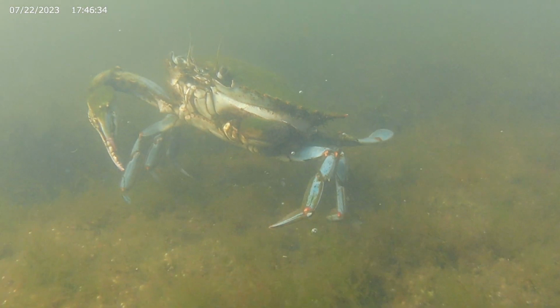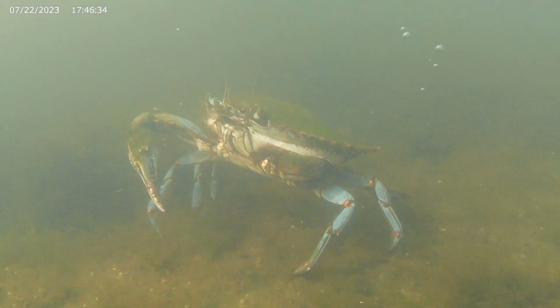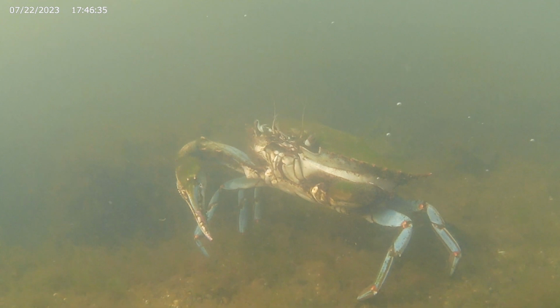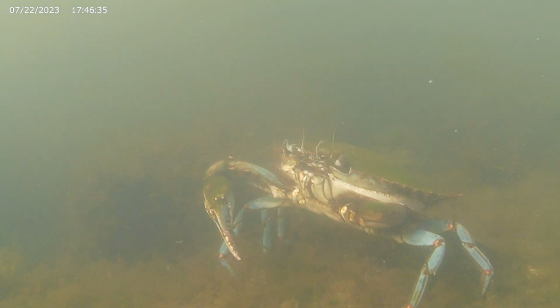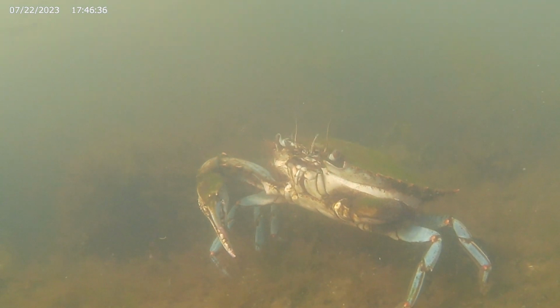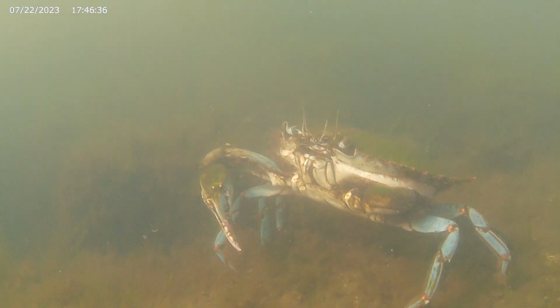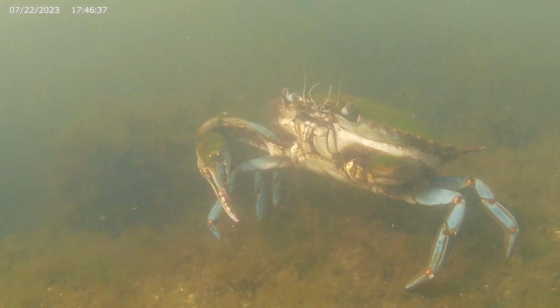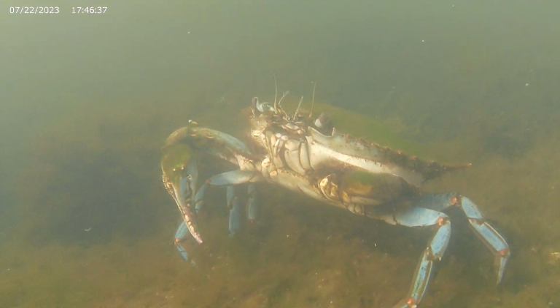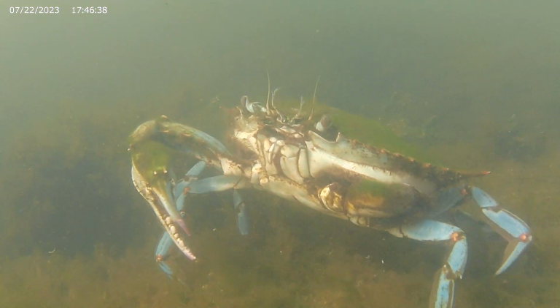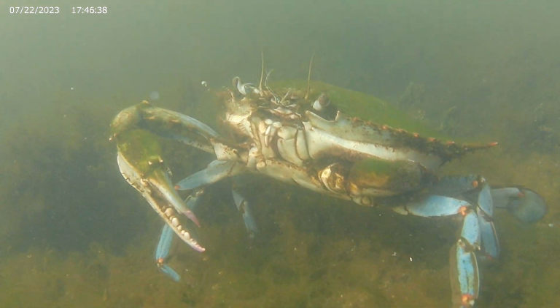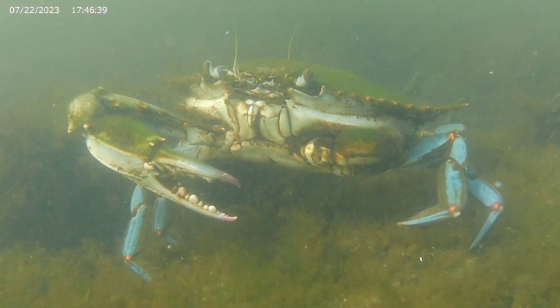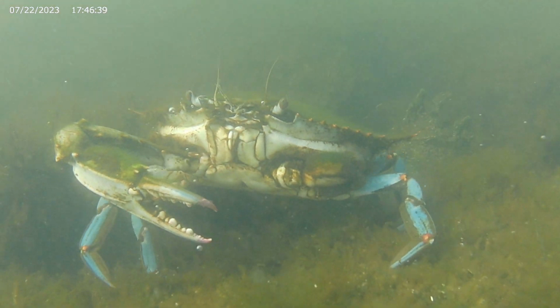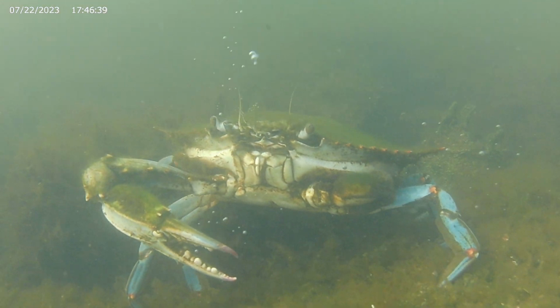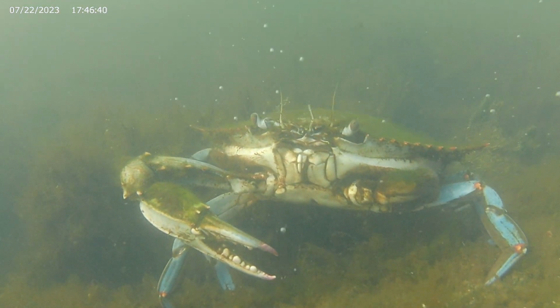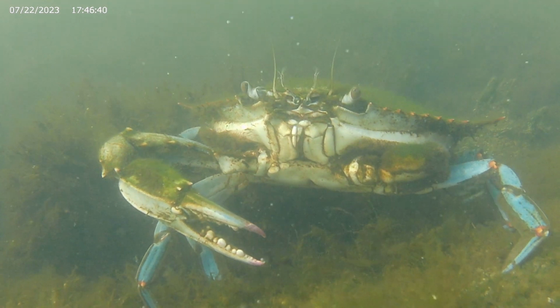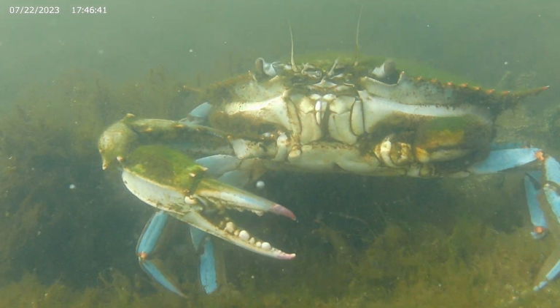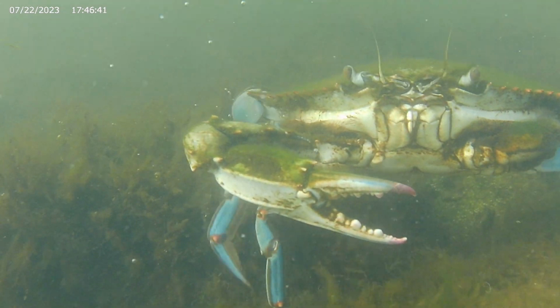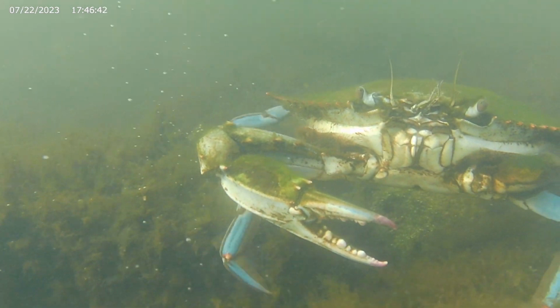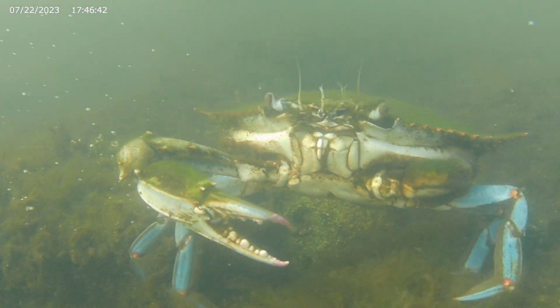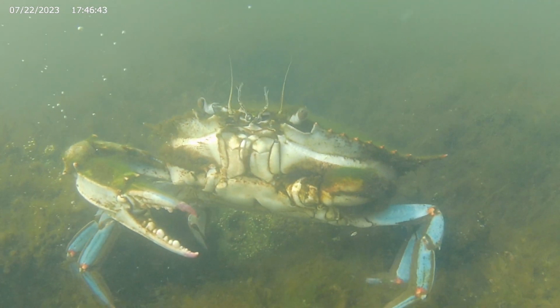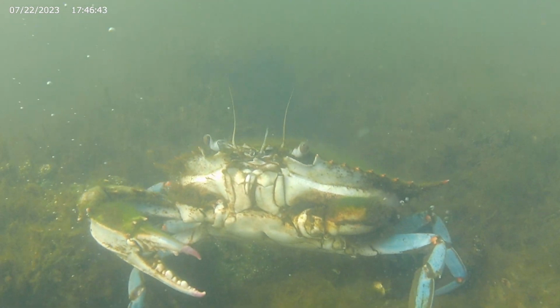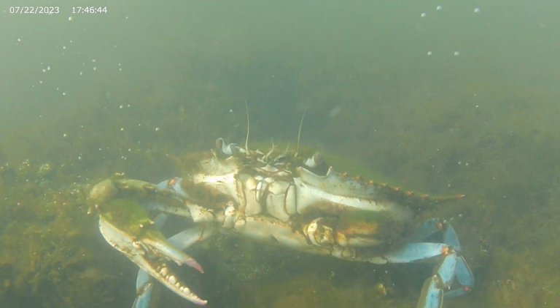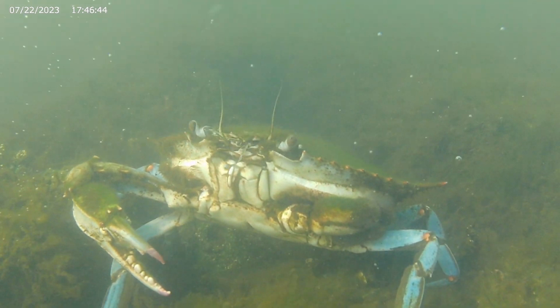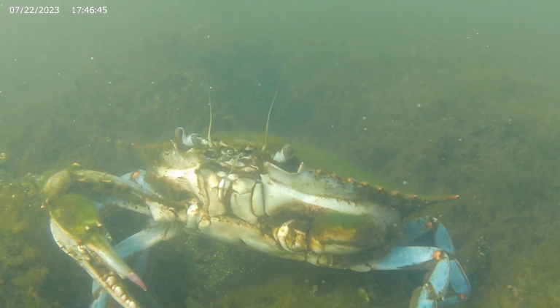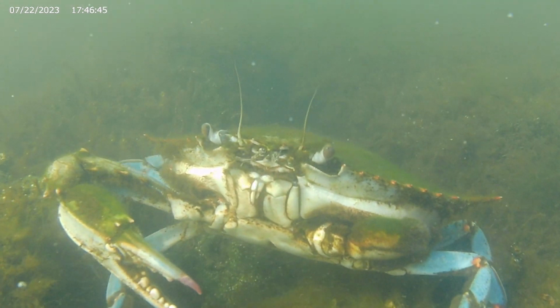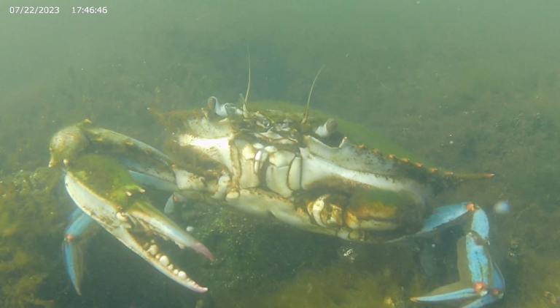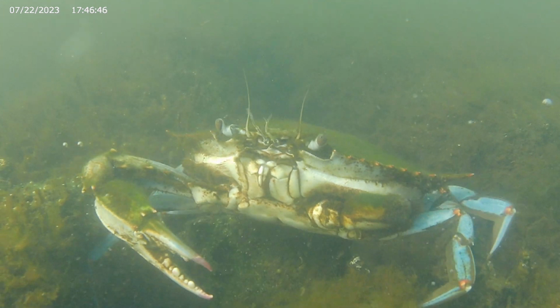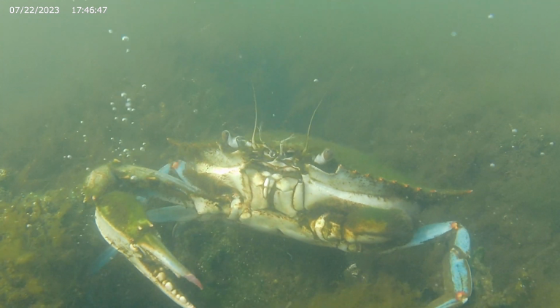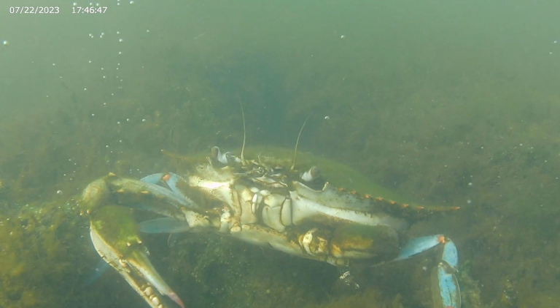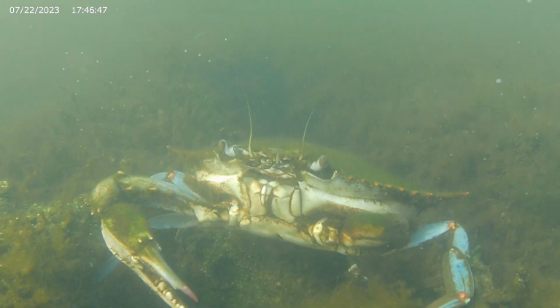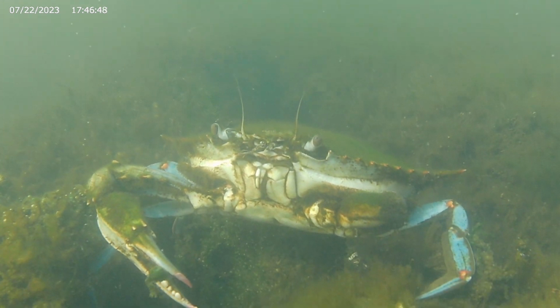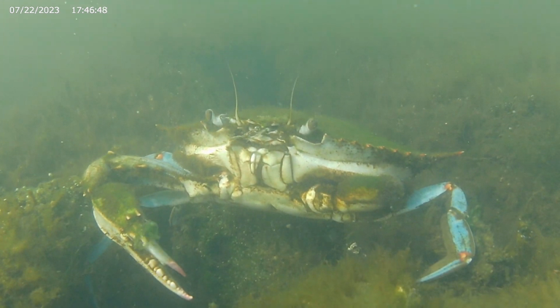When a crab loses its limb, it can take up to three molts for it to fully form once again. We can see this crab's left front claw has begun to regenerate.